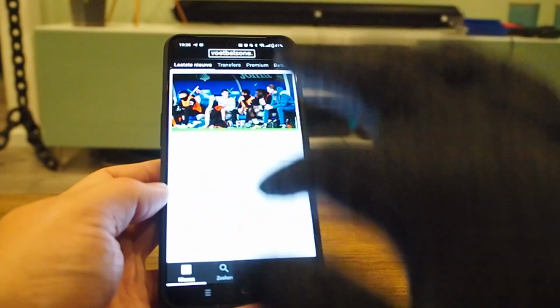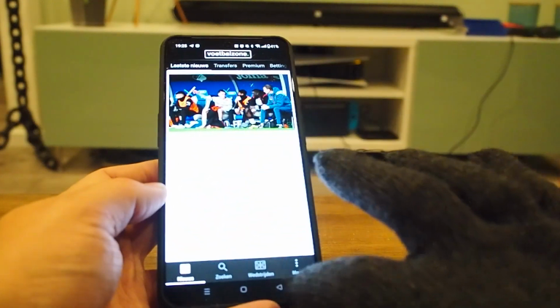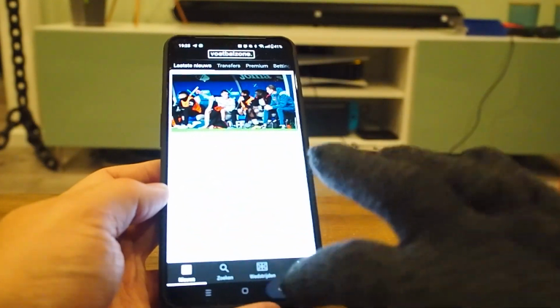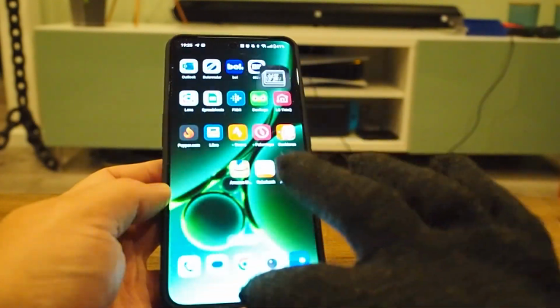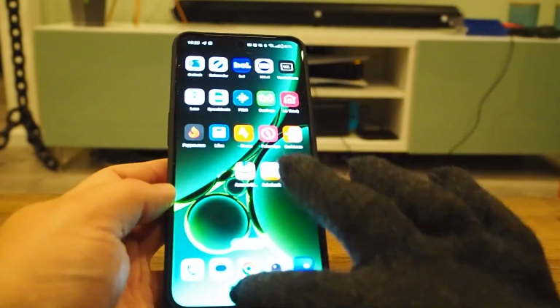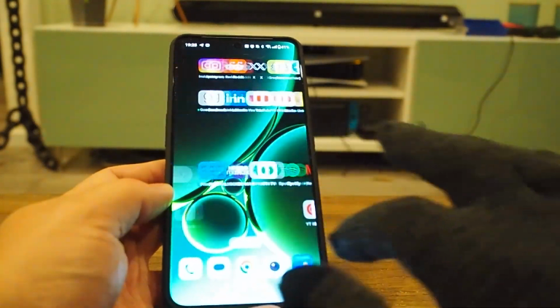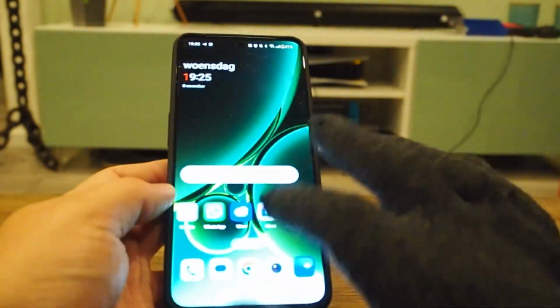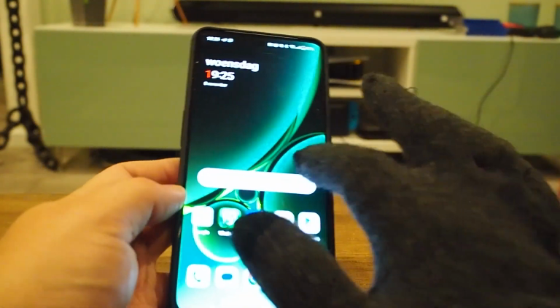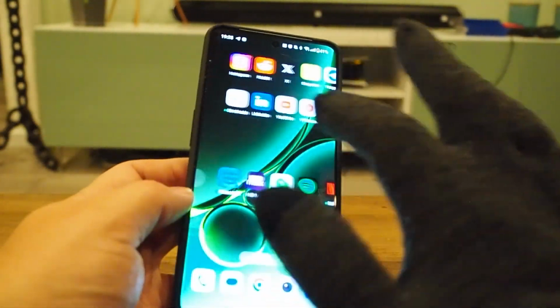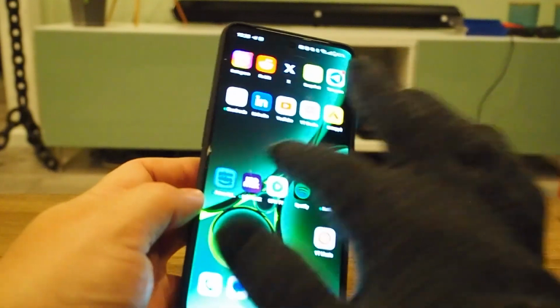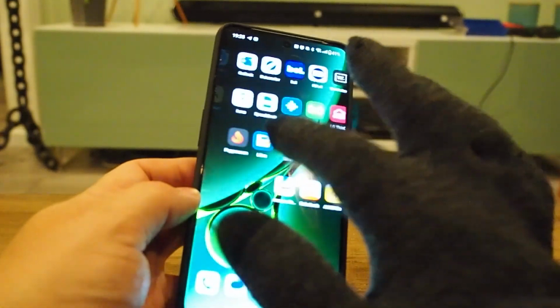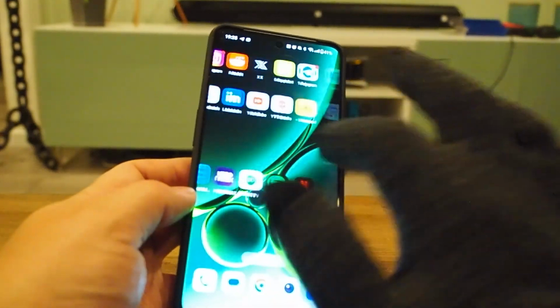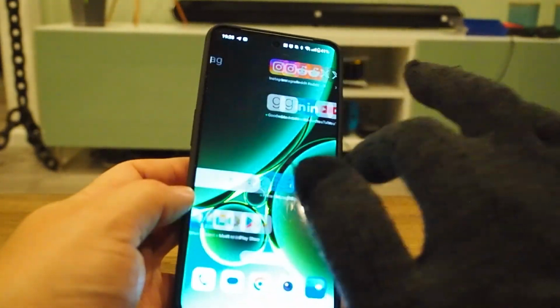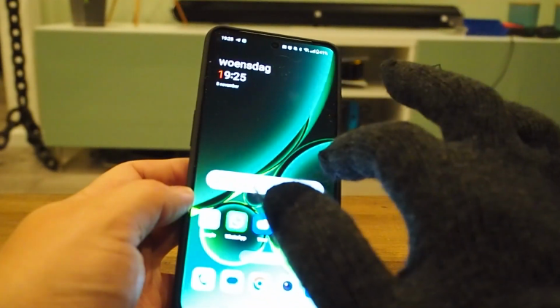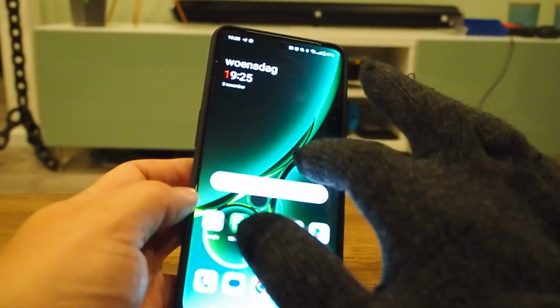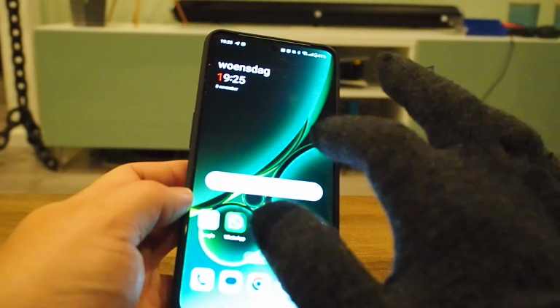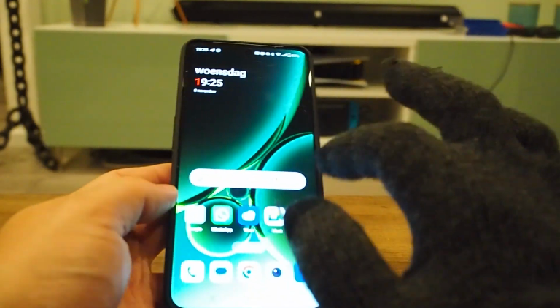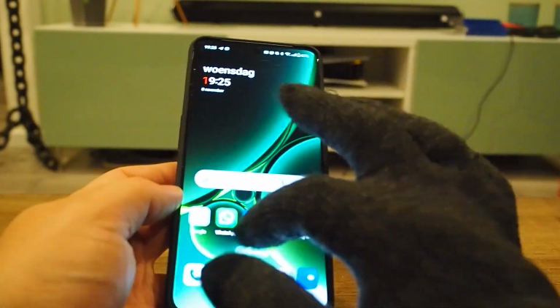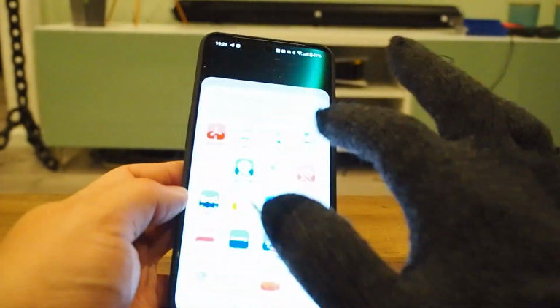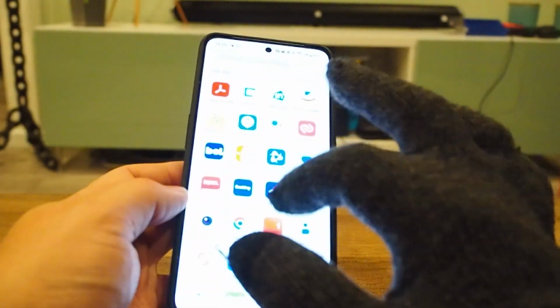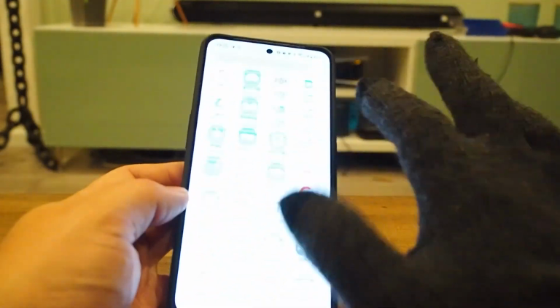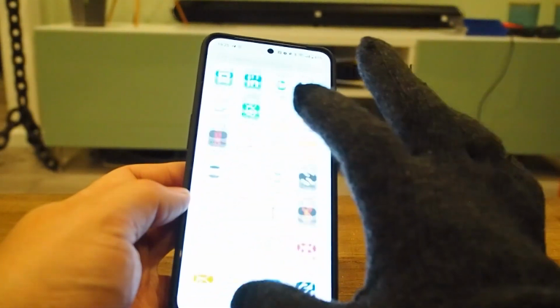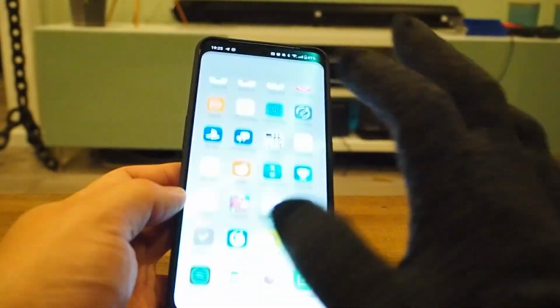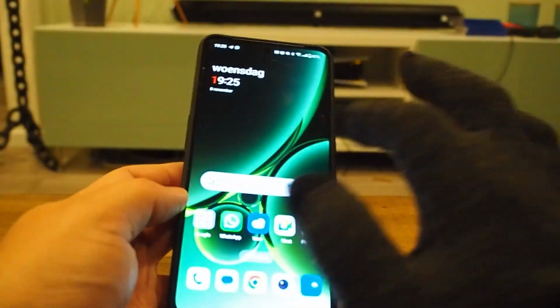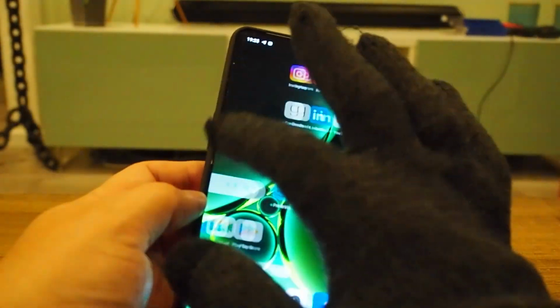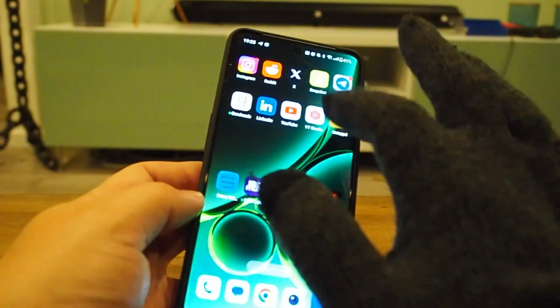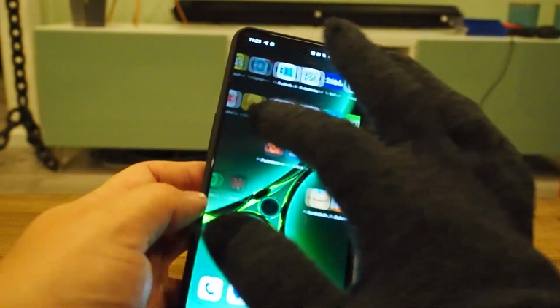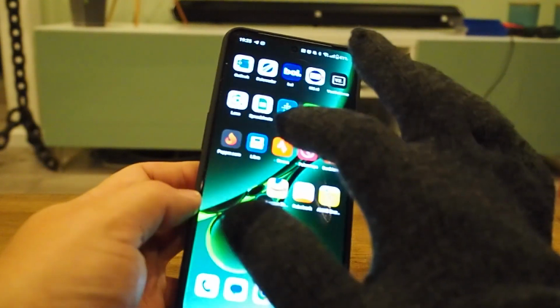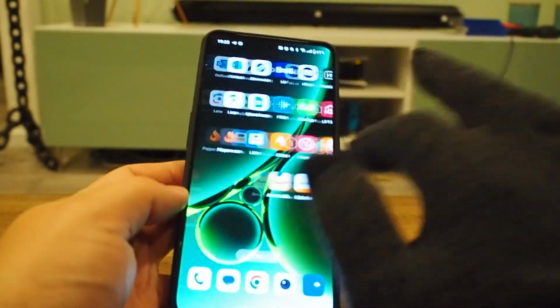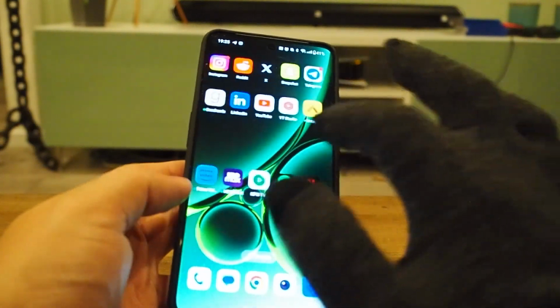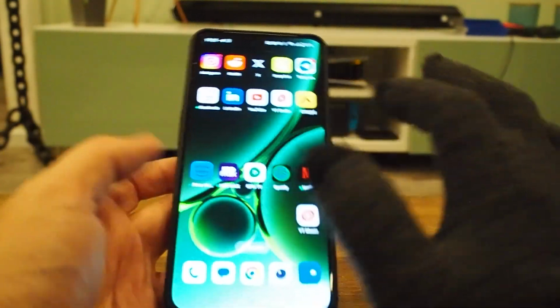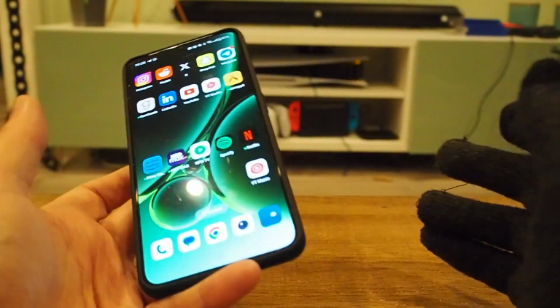So you have to use the touch buttons. It does work, but it's not fantastic. But it does work.